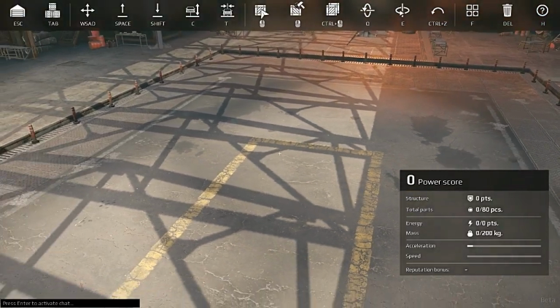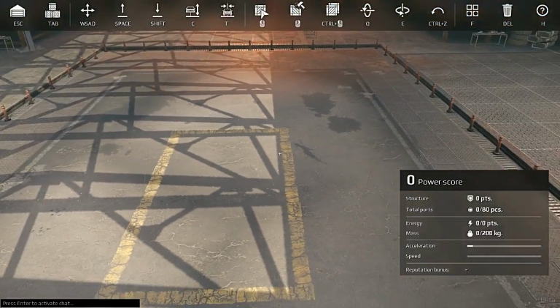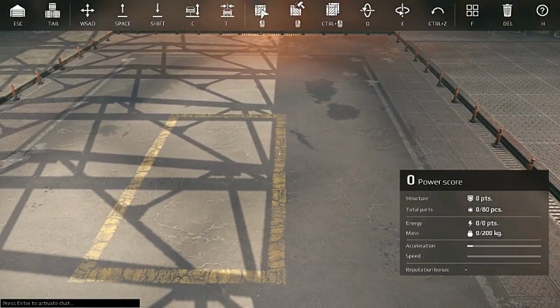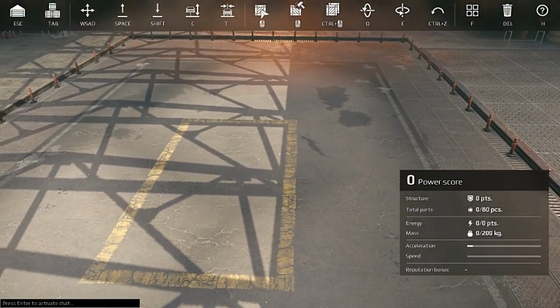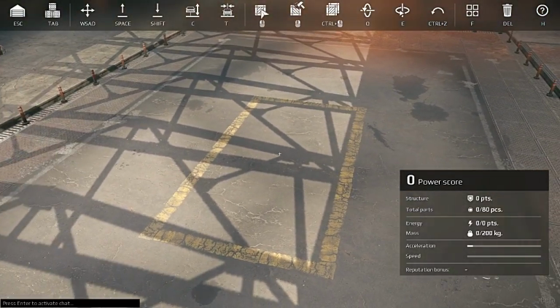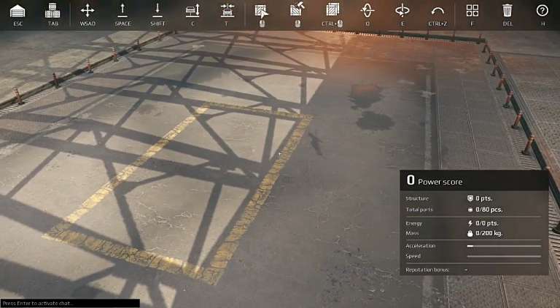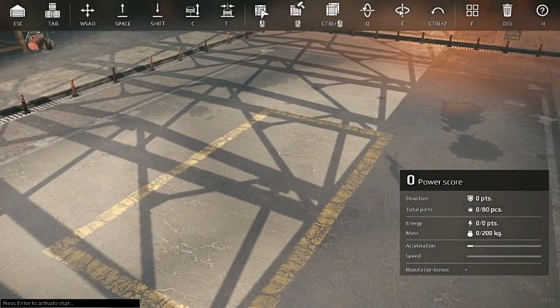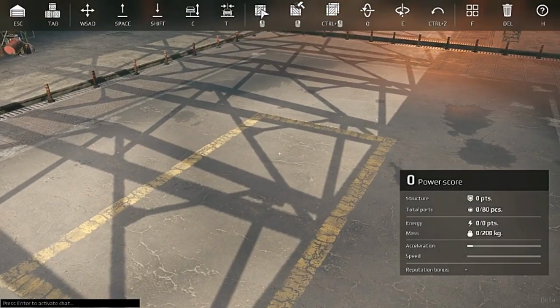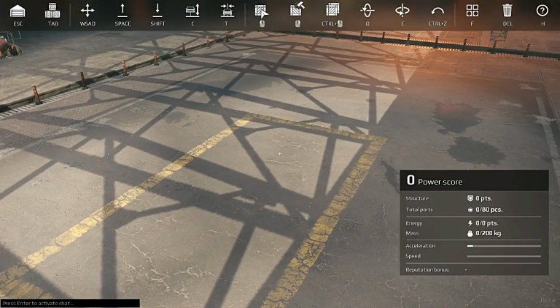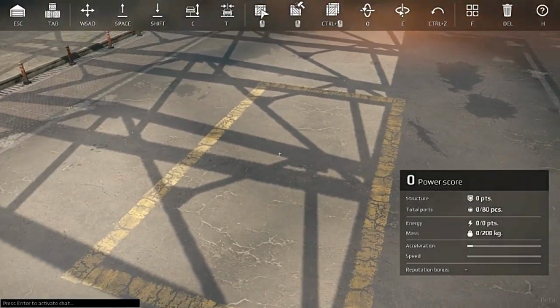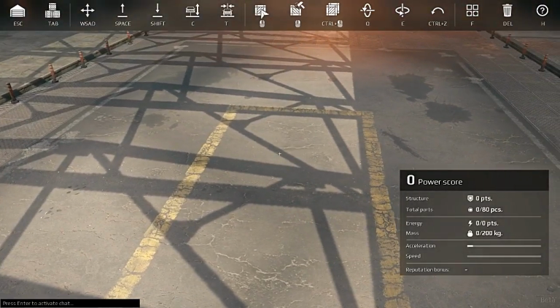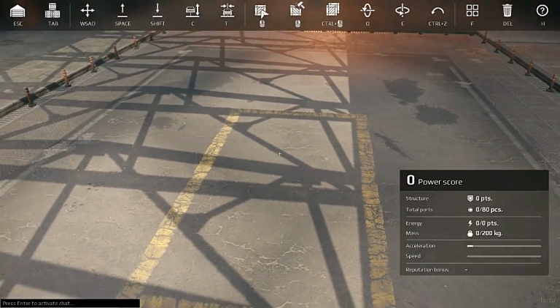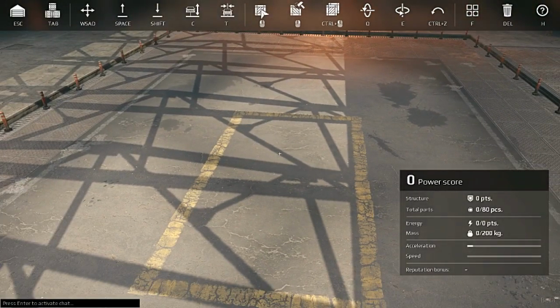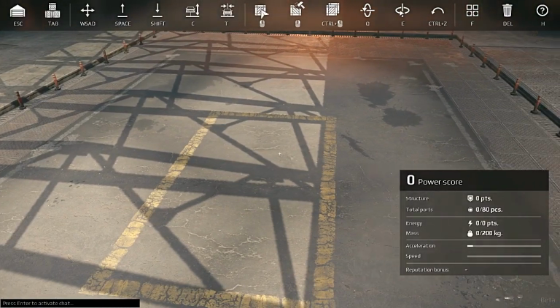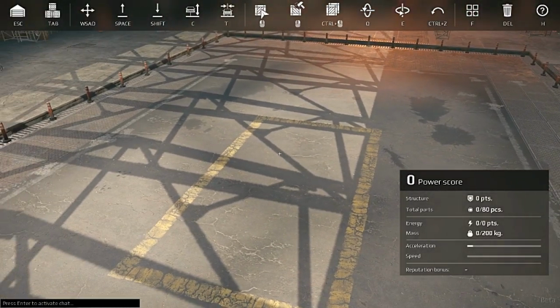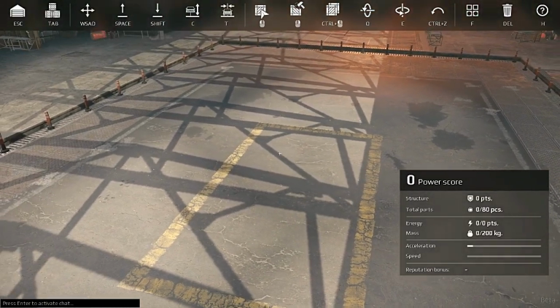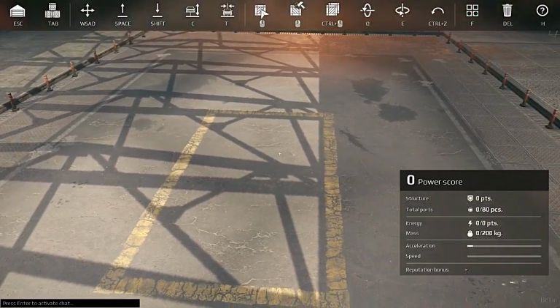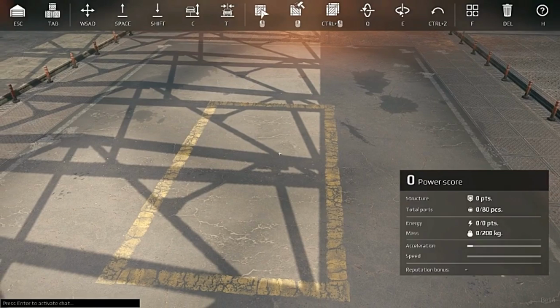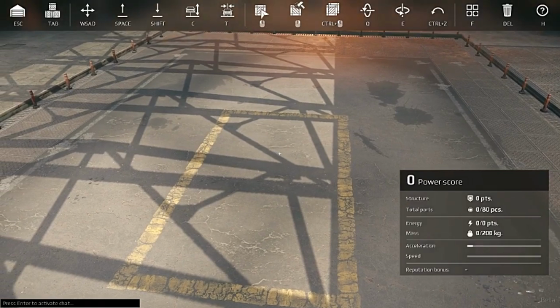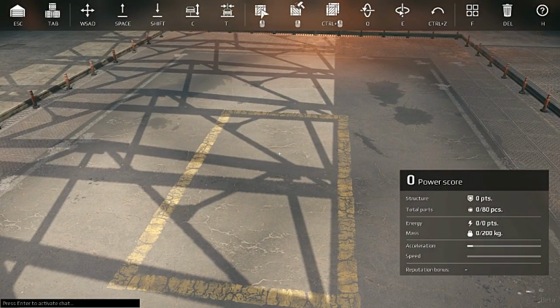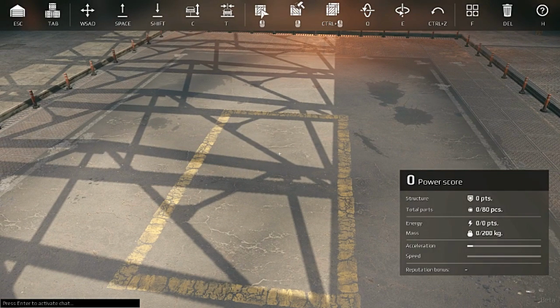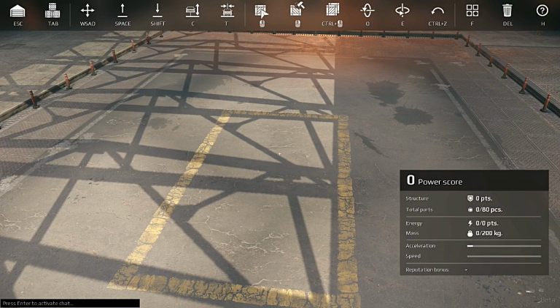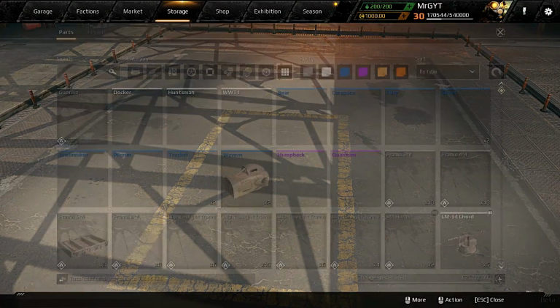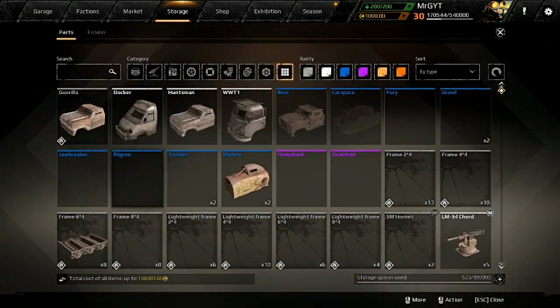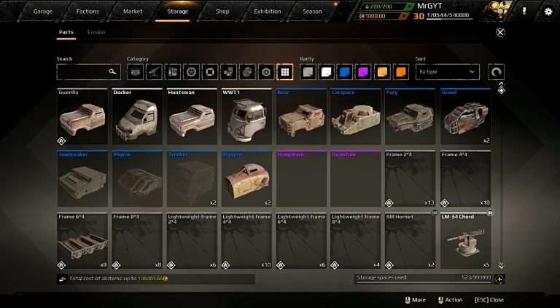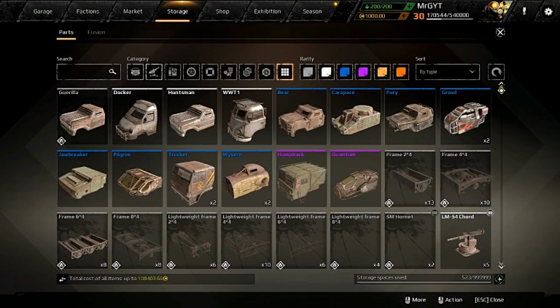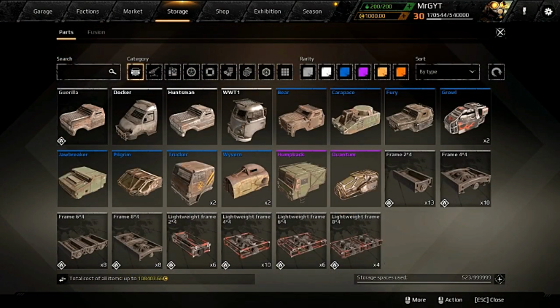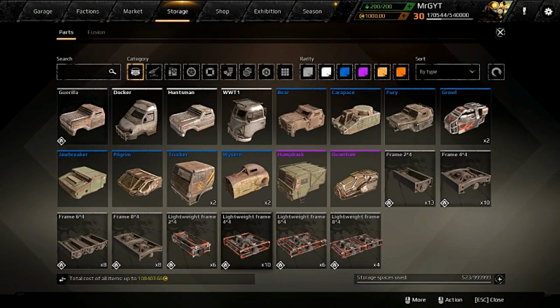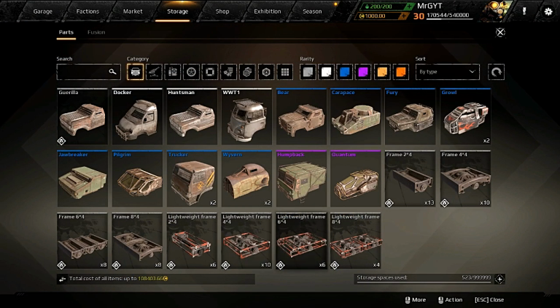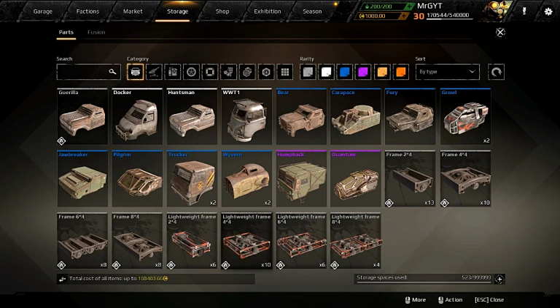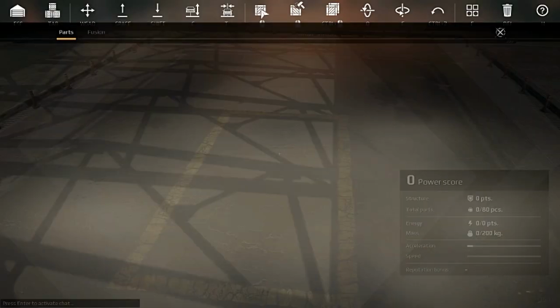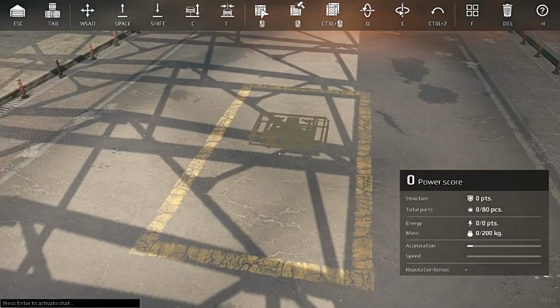Whenever I'm making a build, the first thing I'm always trying to figure out is what weapon do I want to run. Then we're going to follow that up with what cab do we want to slap on it. Let's grab some chassis and see what we can do.